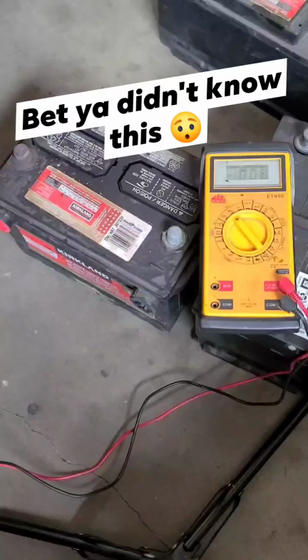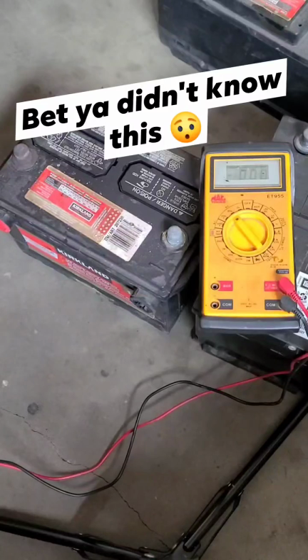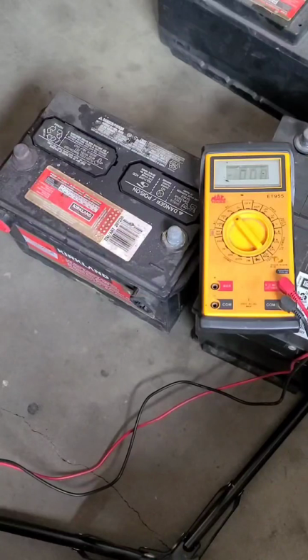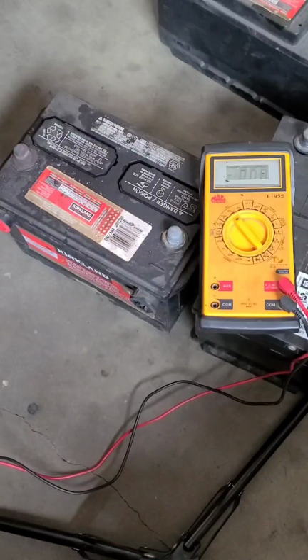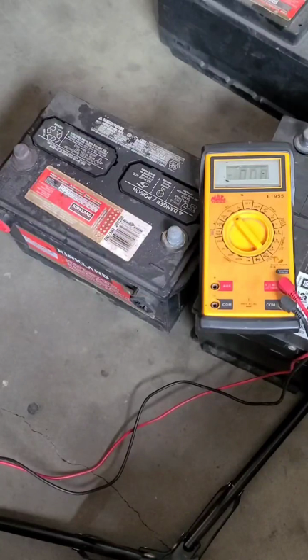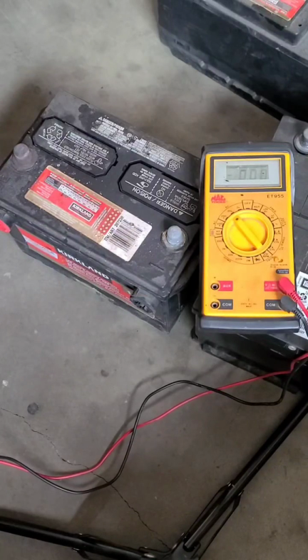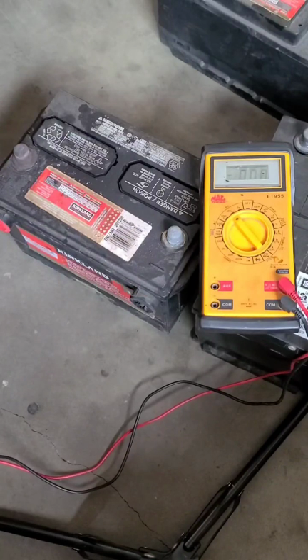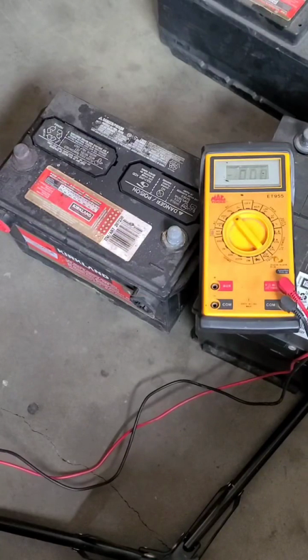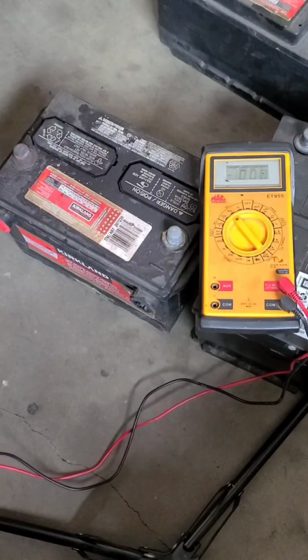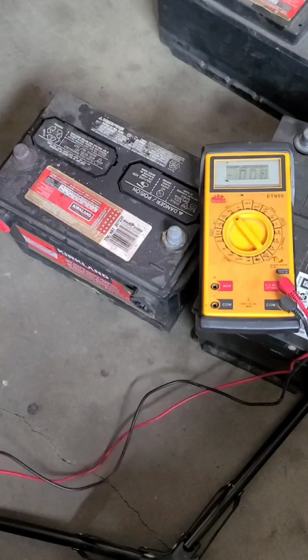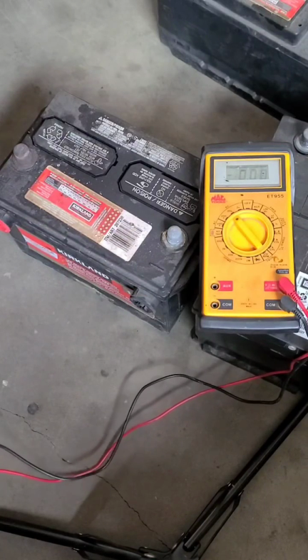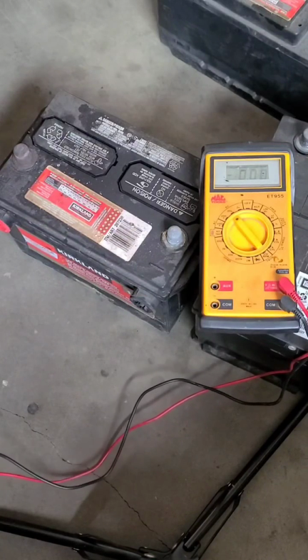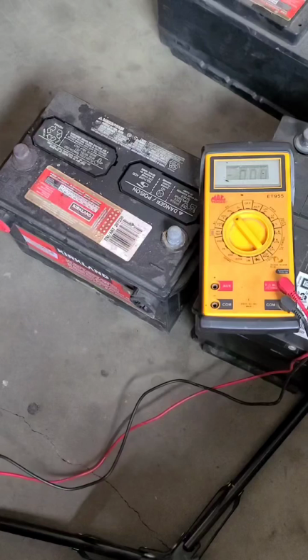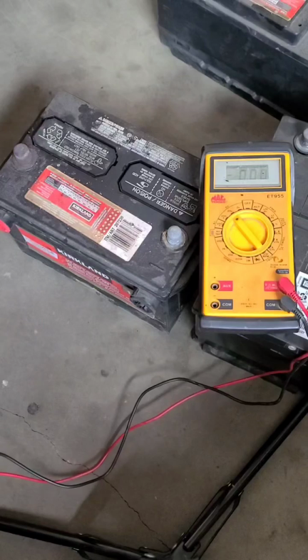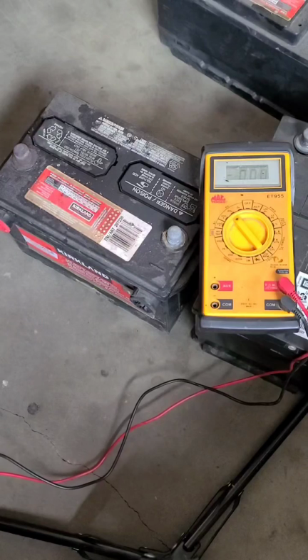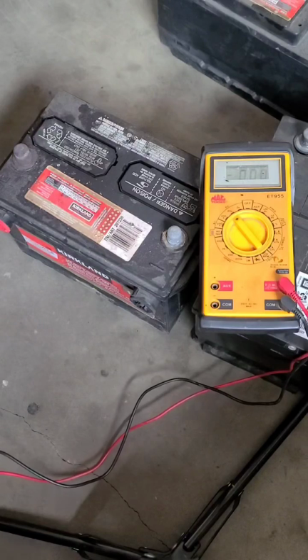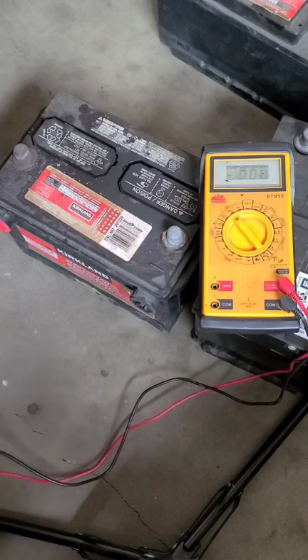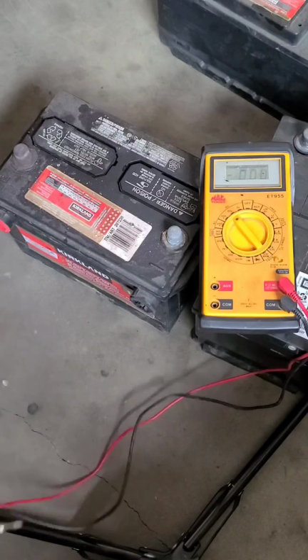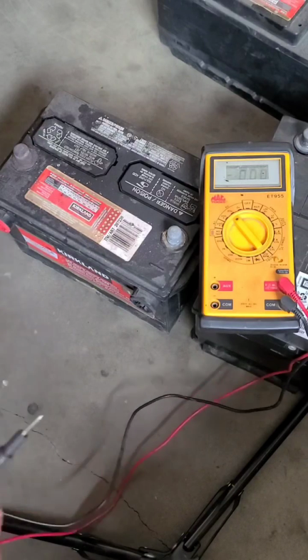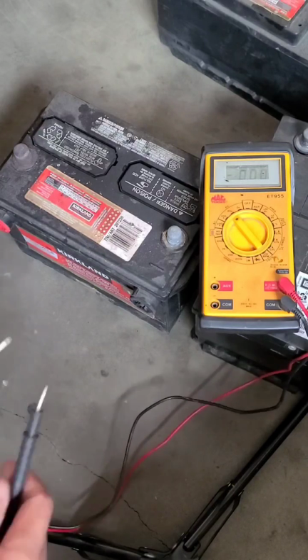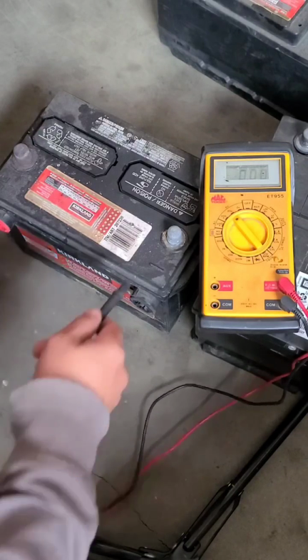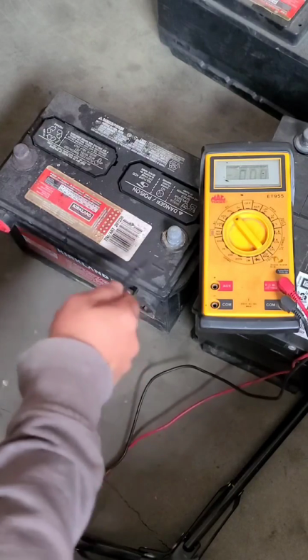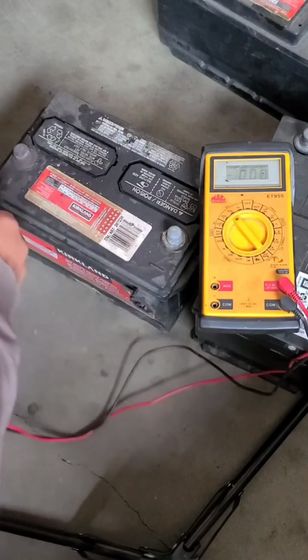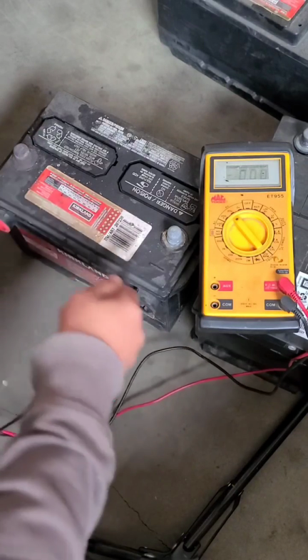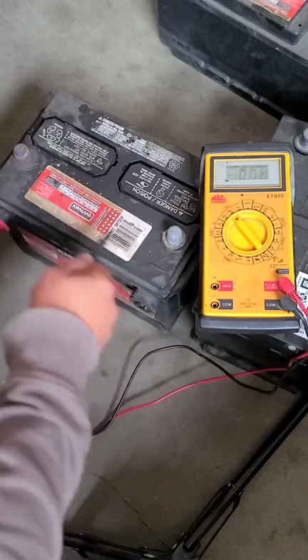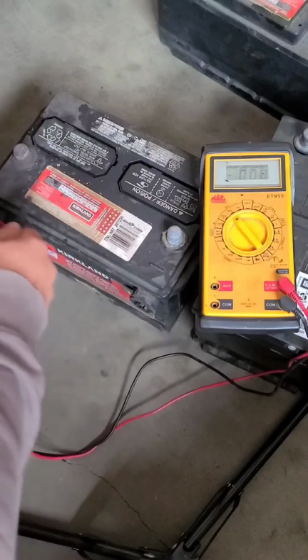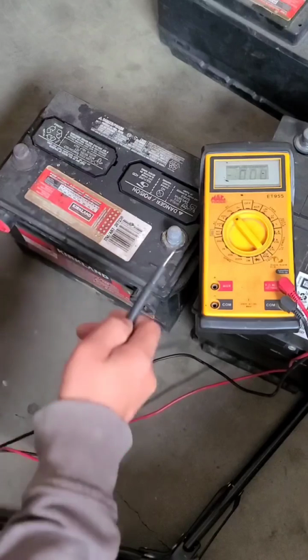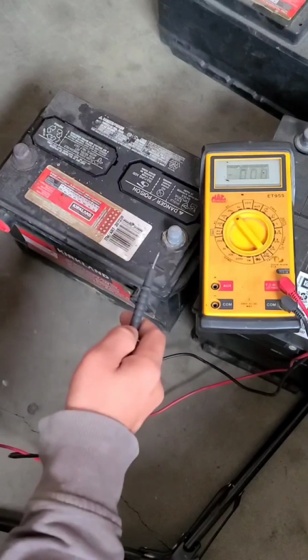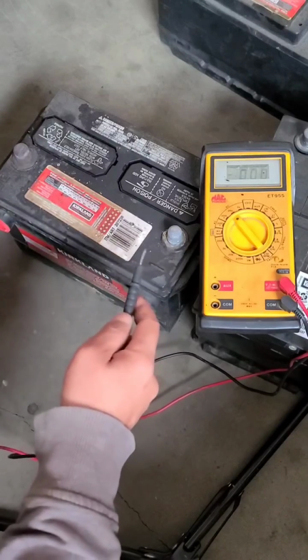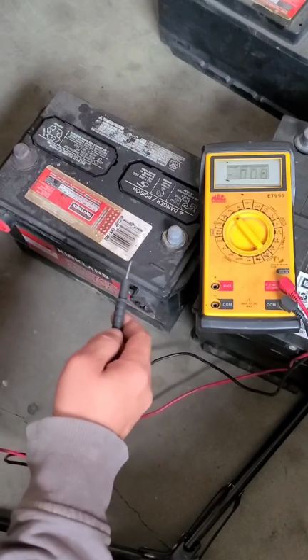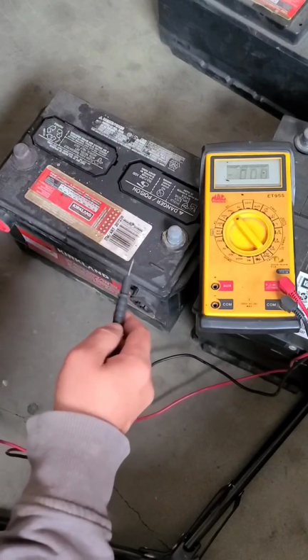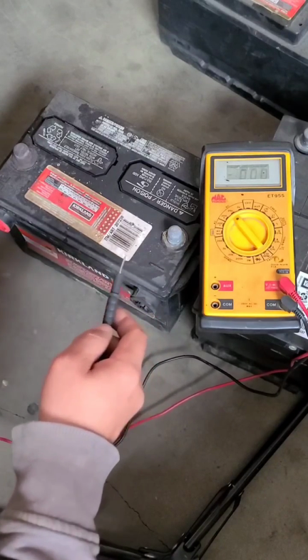If you are chasing a battery drain and you can't find parasitic drain on the vehicle, check the battery. If there is a bit of dirt, acid, and corrosion on the battery top, that could be your problem.